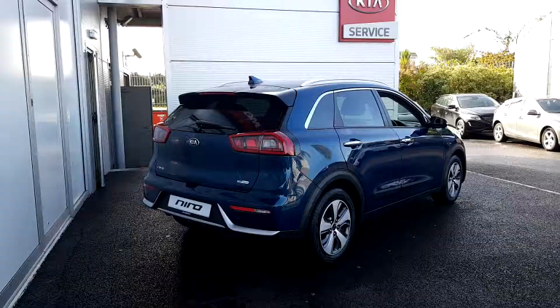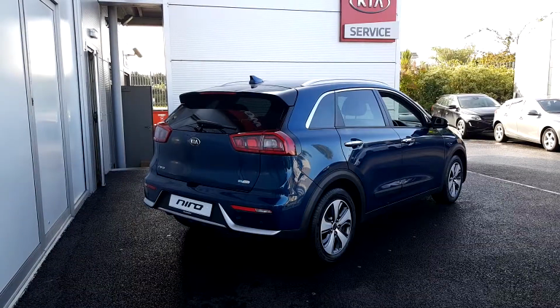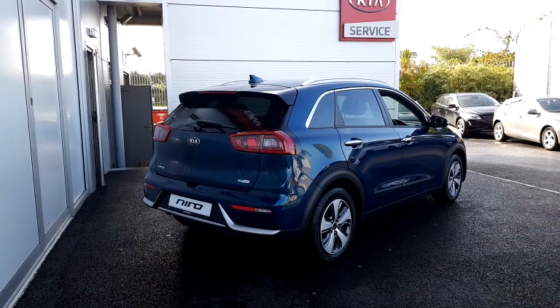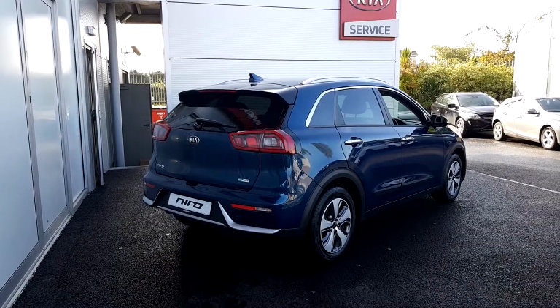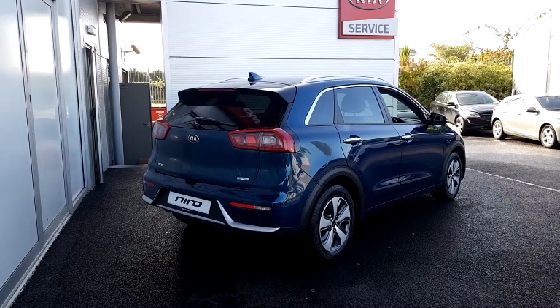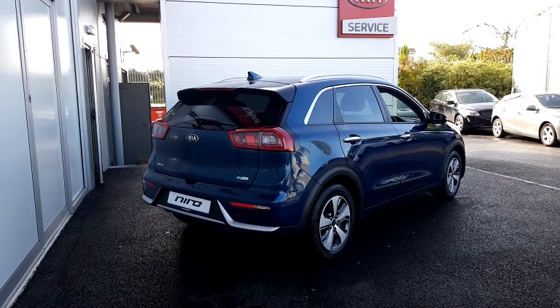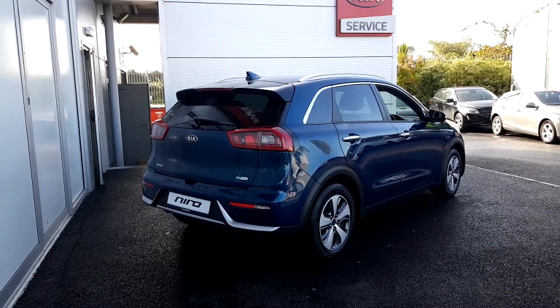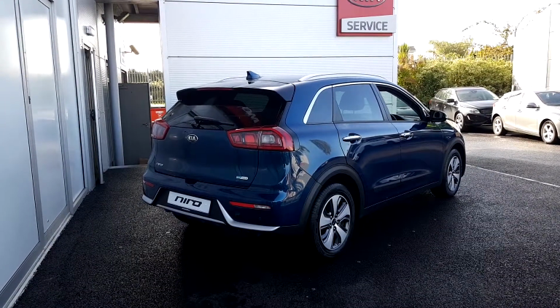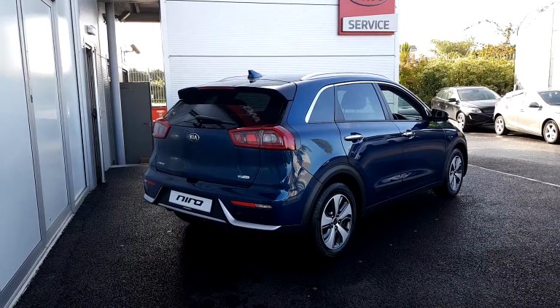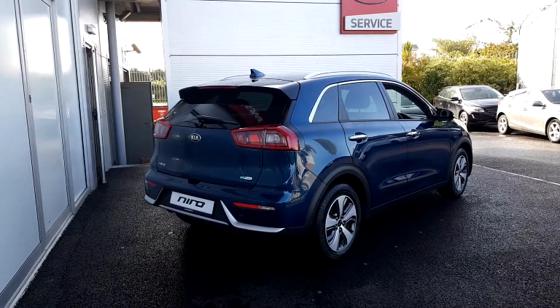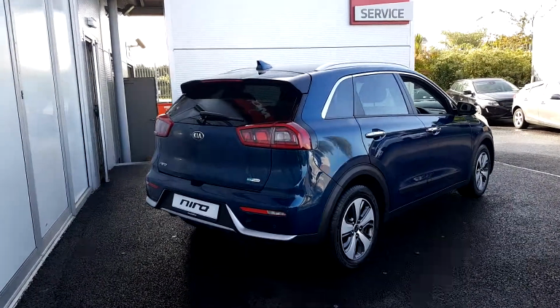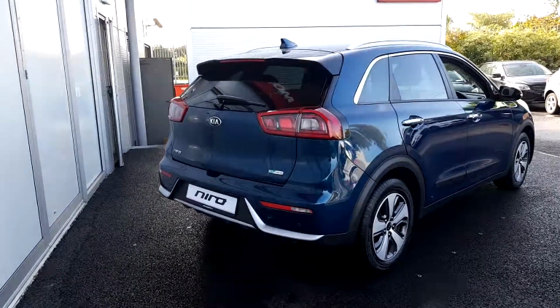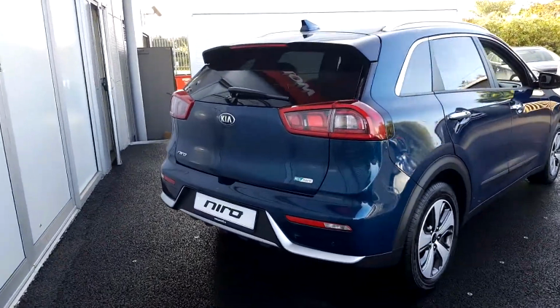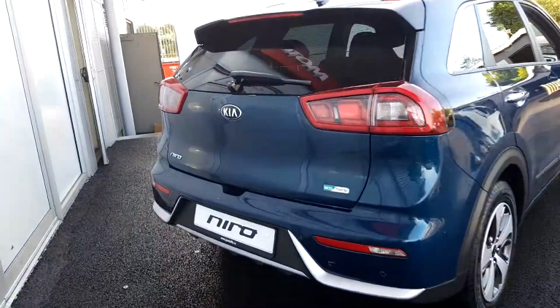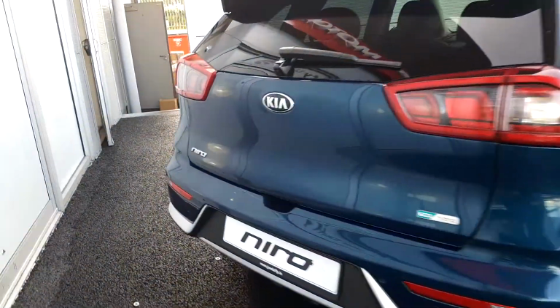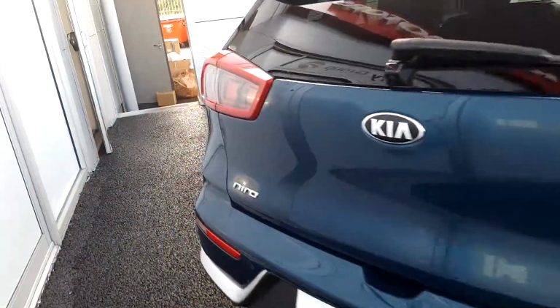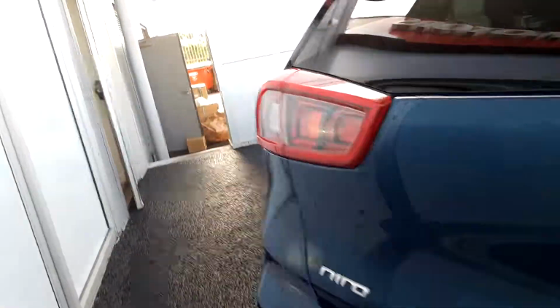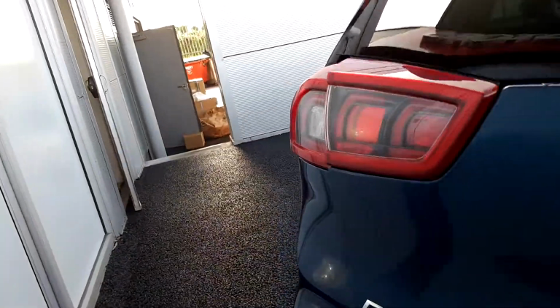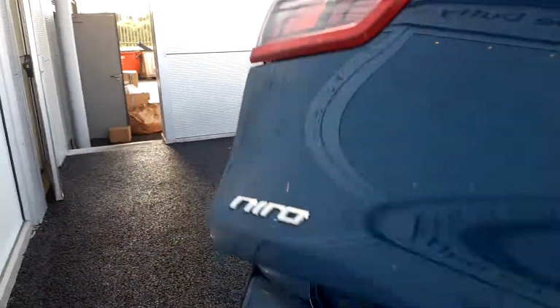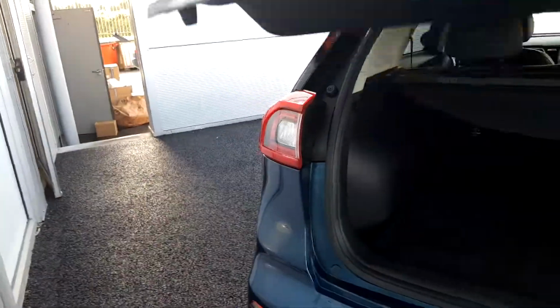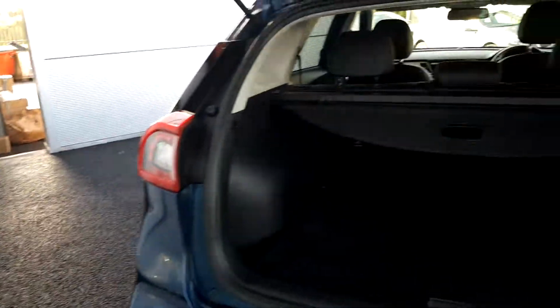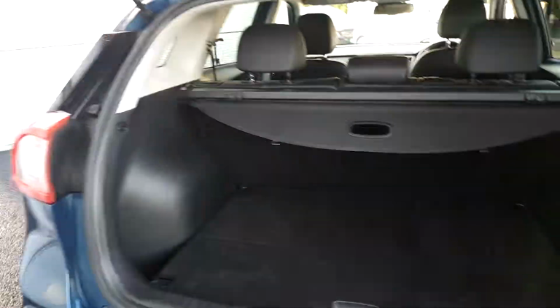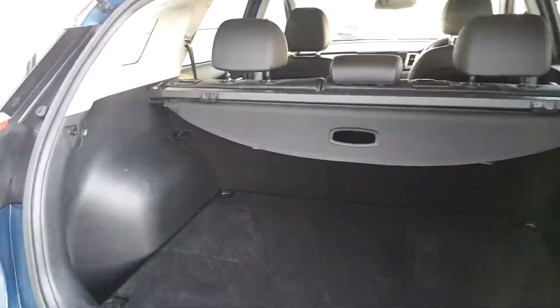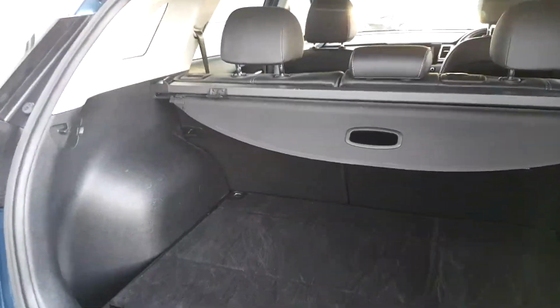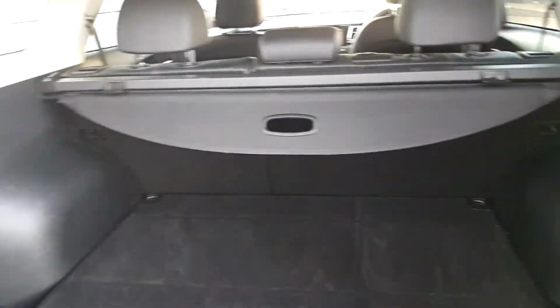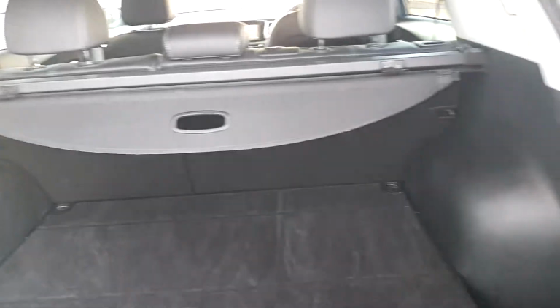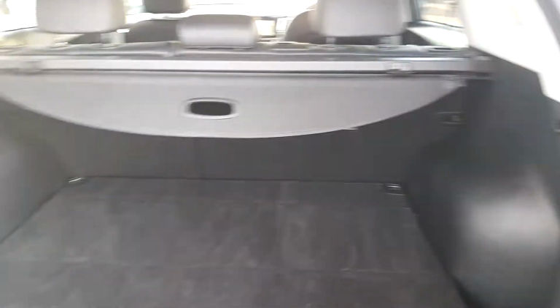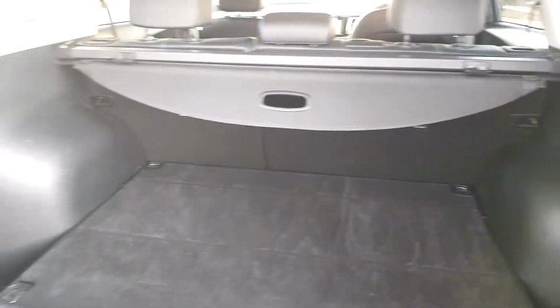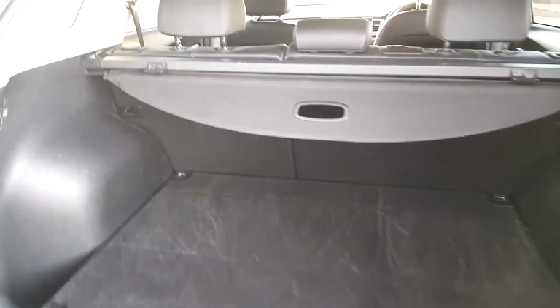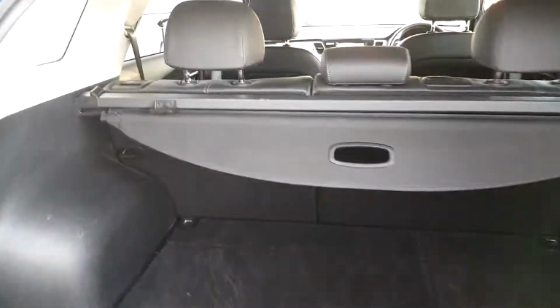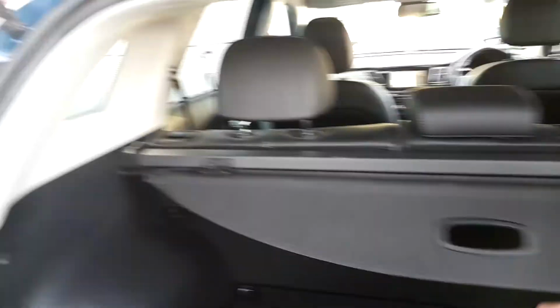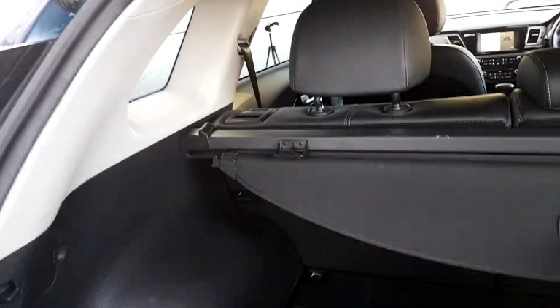On the rear of the car you have a reverse camera and reverse parking sensors. Take a look at the boot space — plenty of room, with the rear seats folding down 60-40. There's also a retractable parcel shelf.